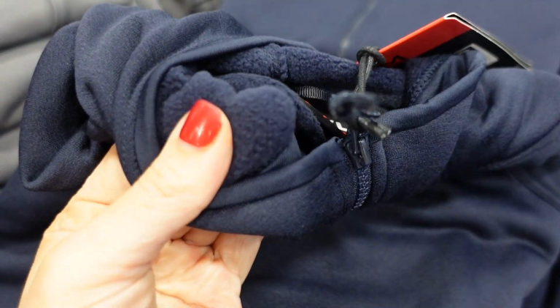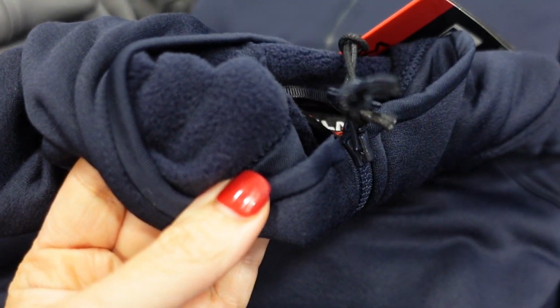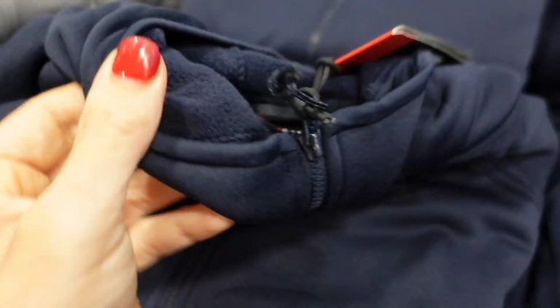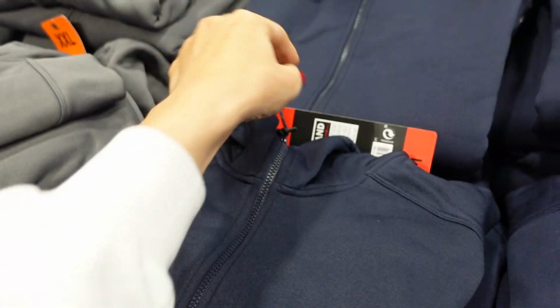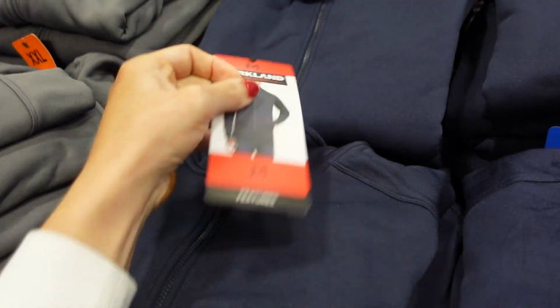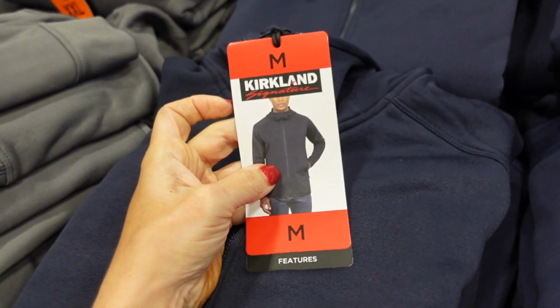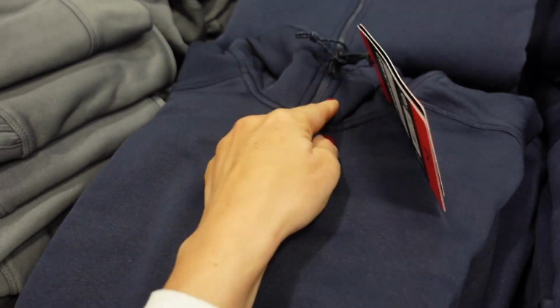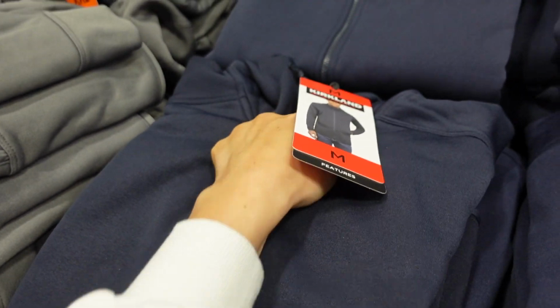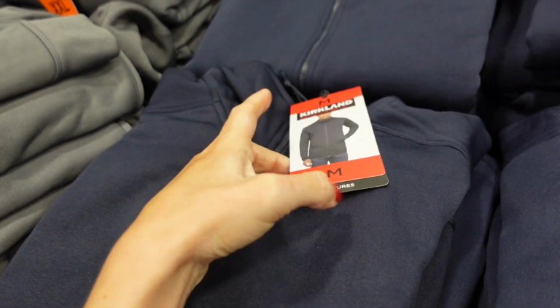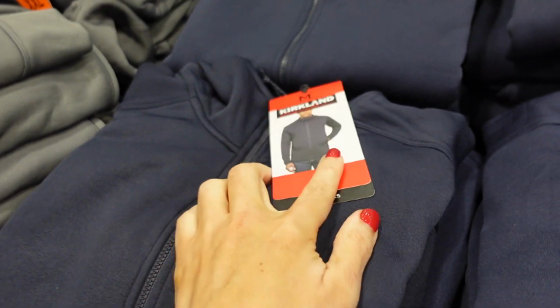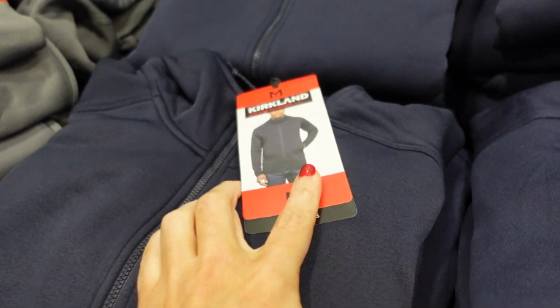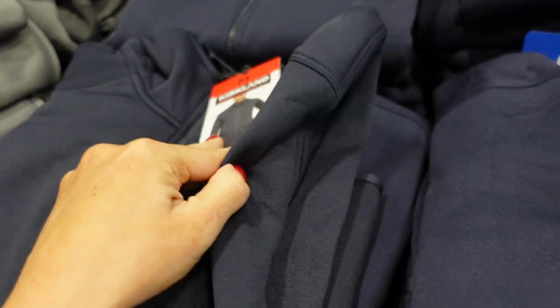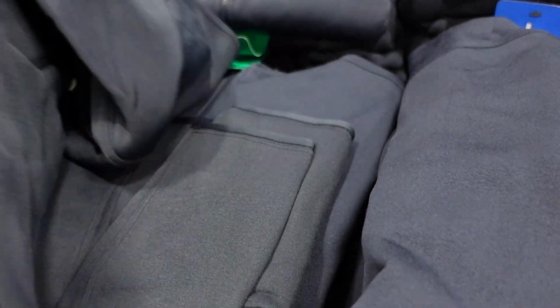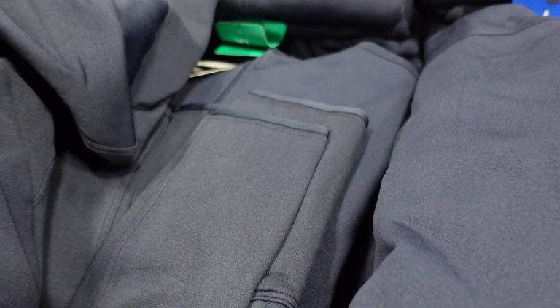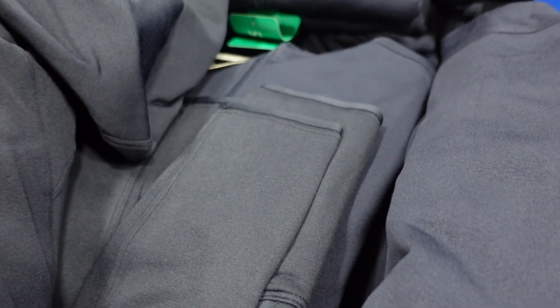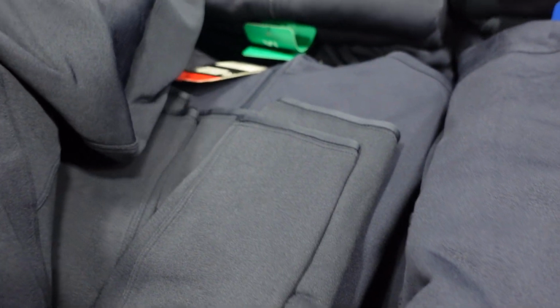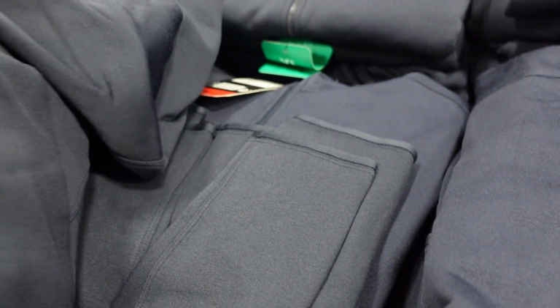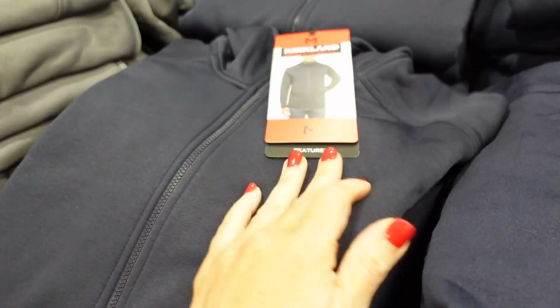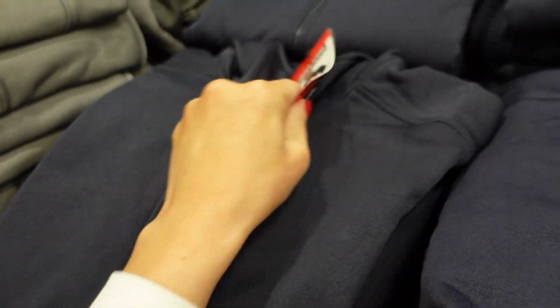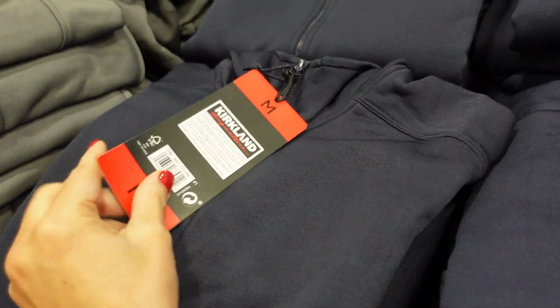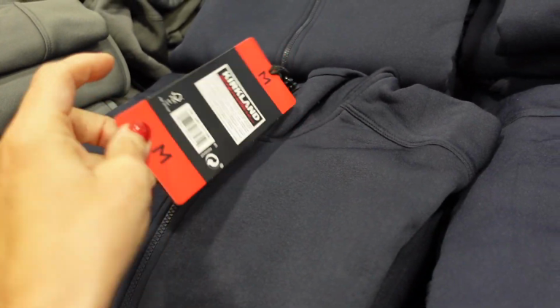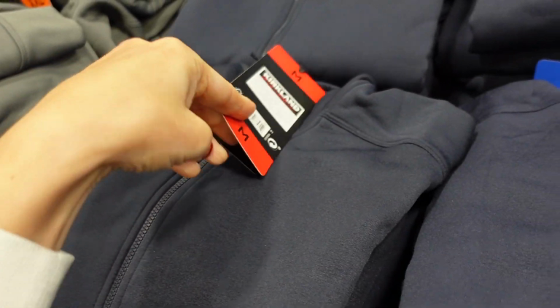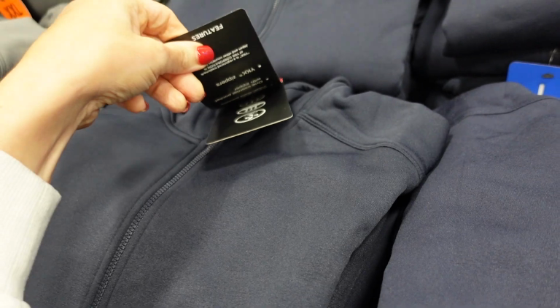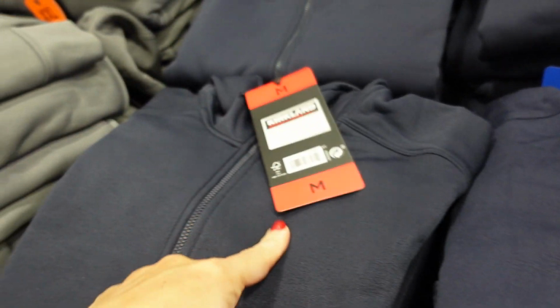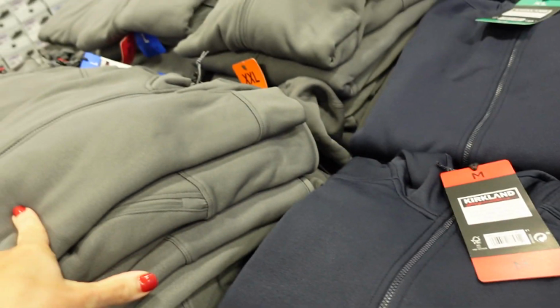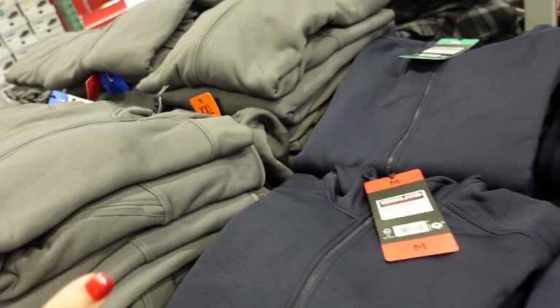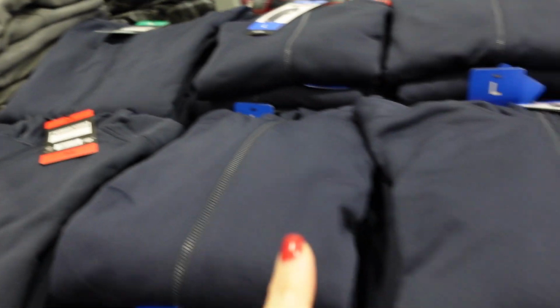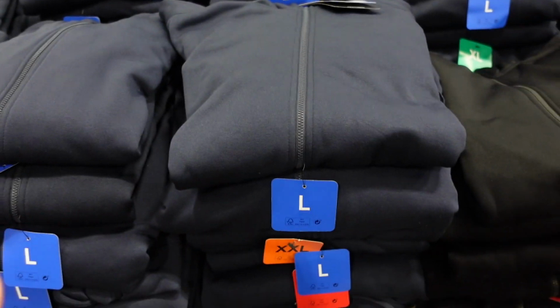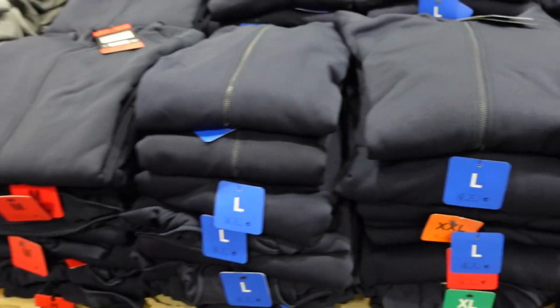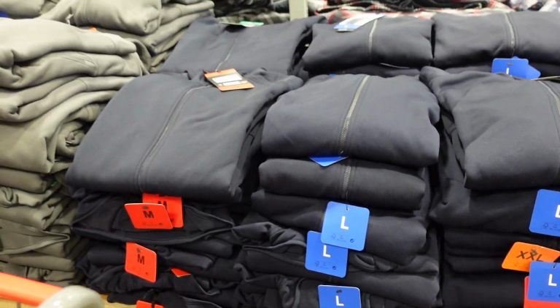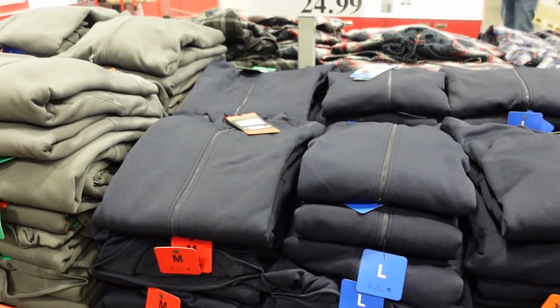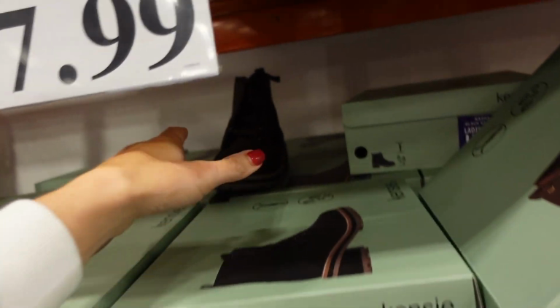New Kirkland hooded jackets for men — super soft plush fleece on the inside, mock neckline, ribbed wrist, banded bottom, relaxed fit. Available in blue, gray, and black. They're $24.99.